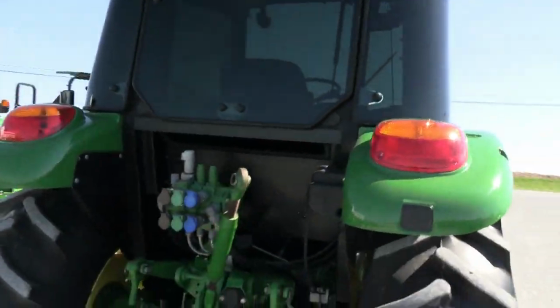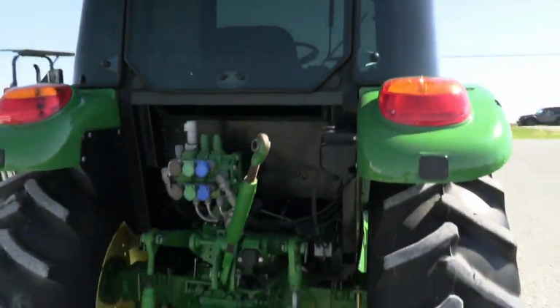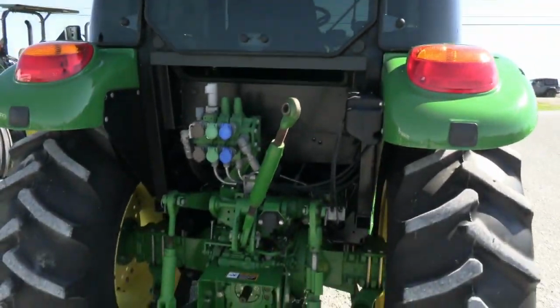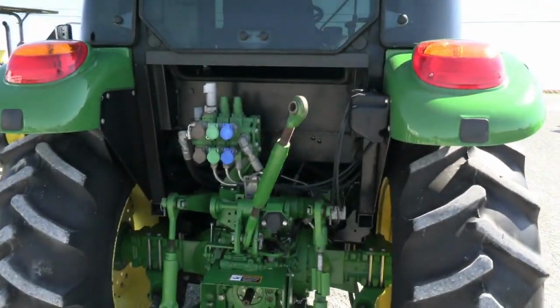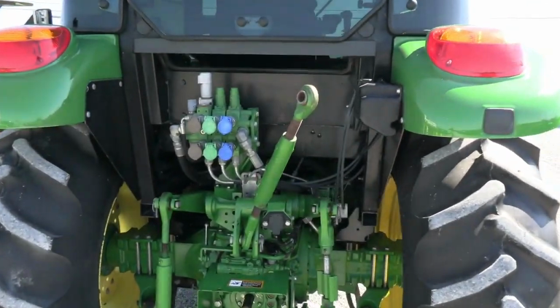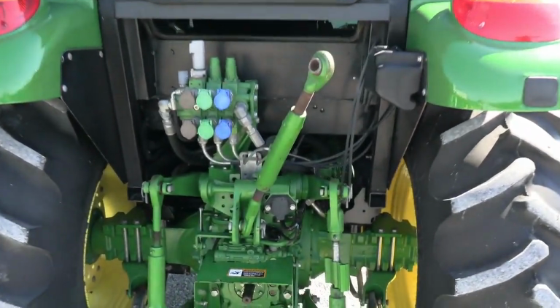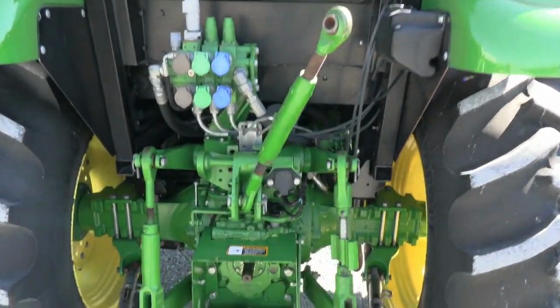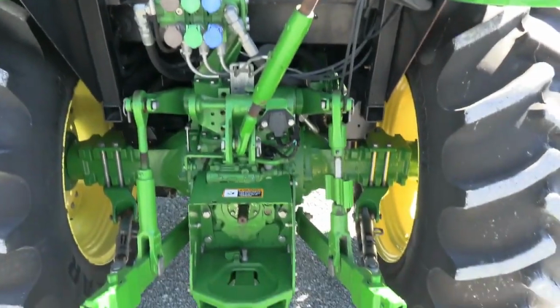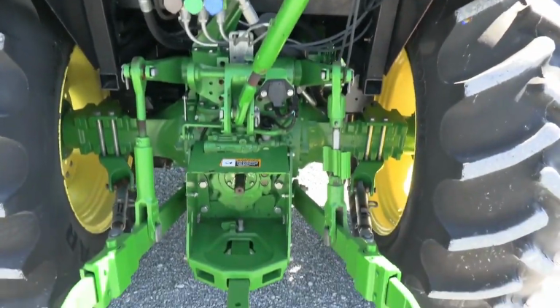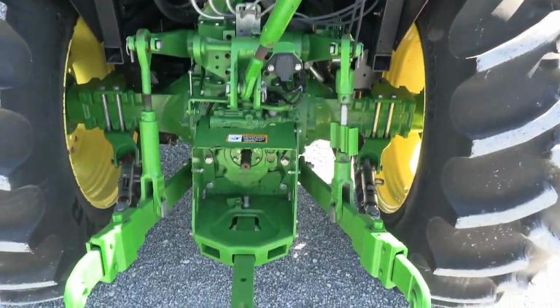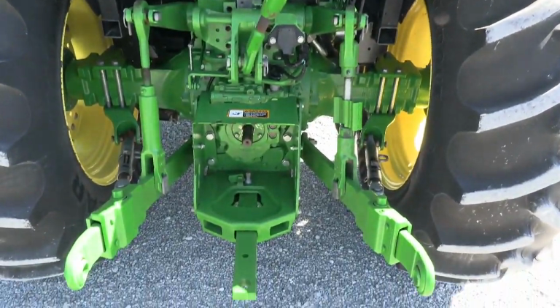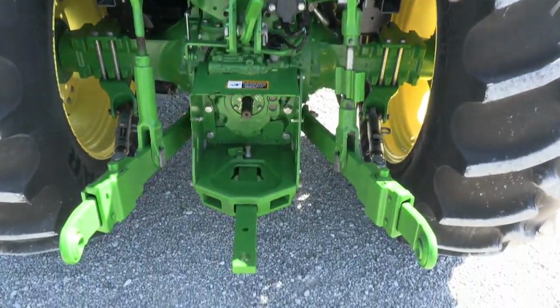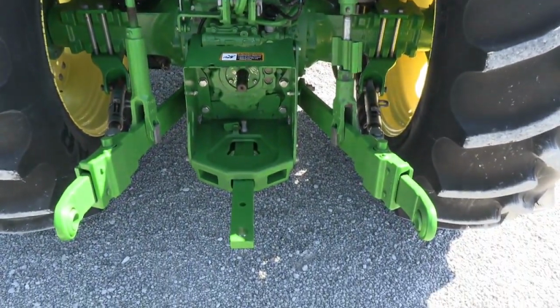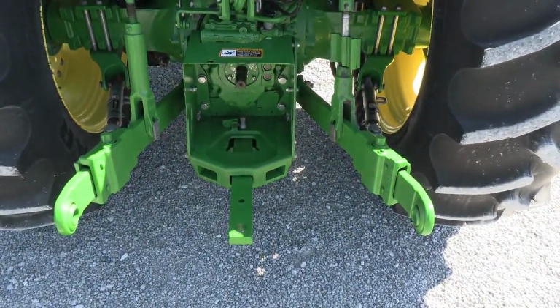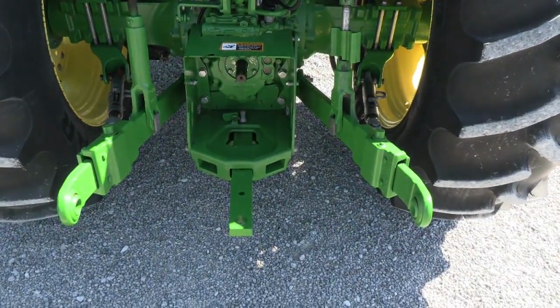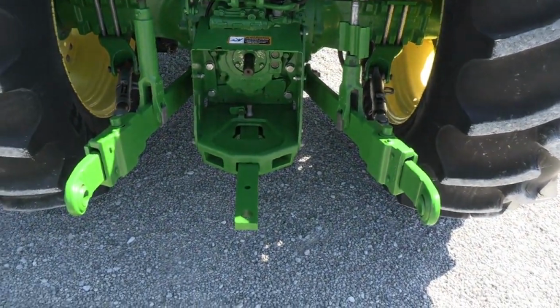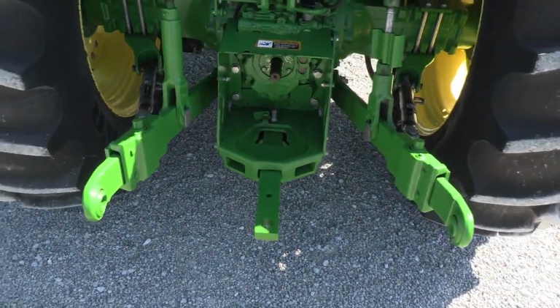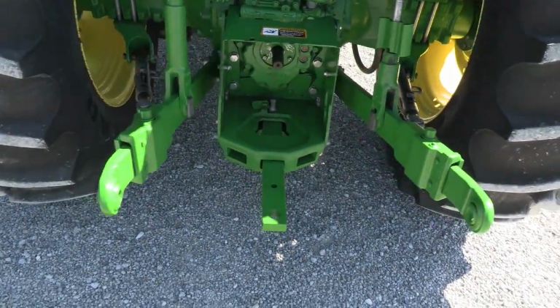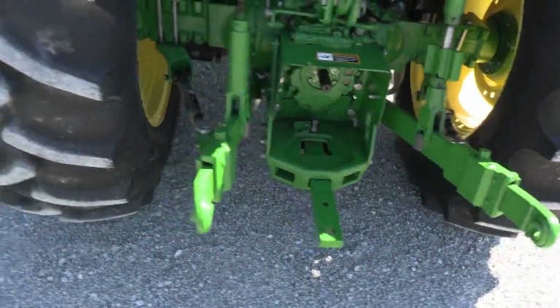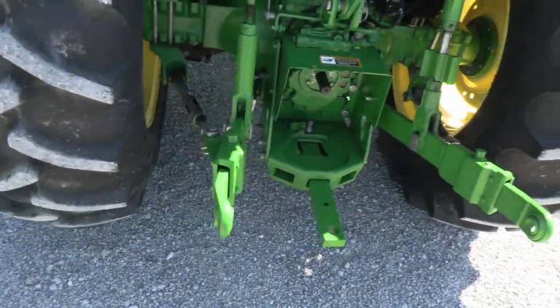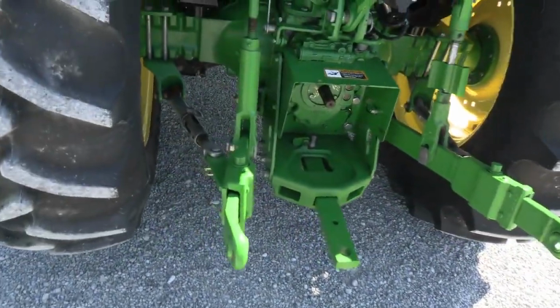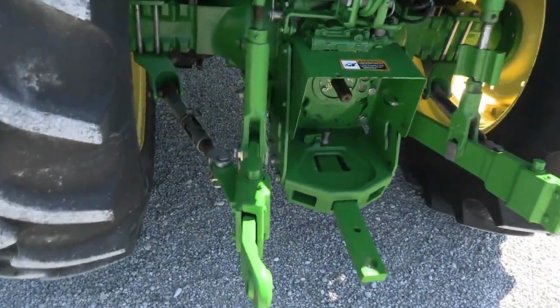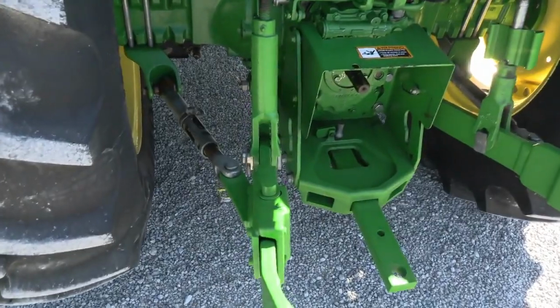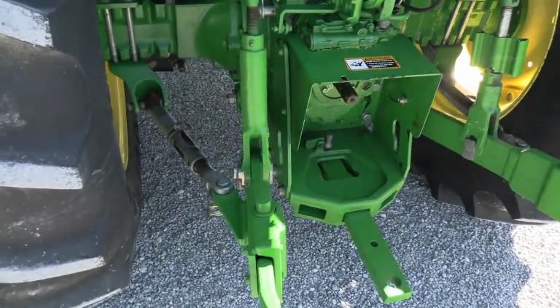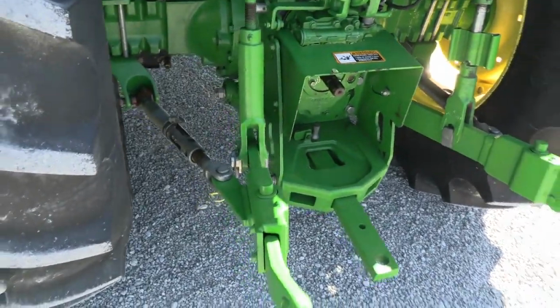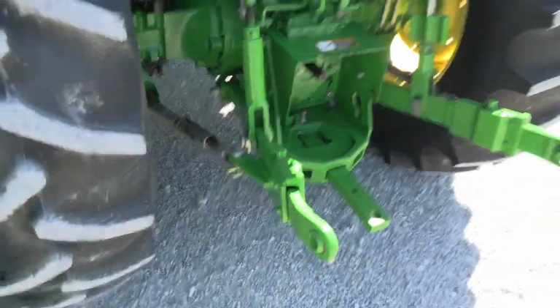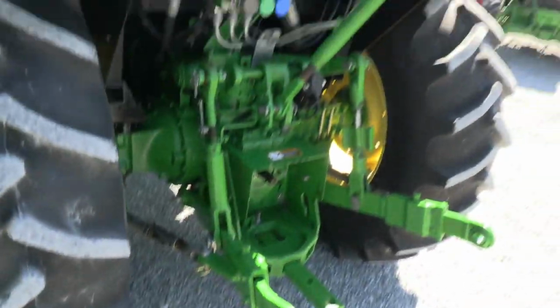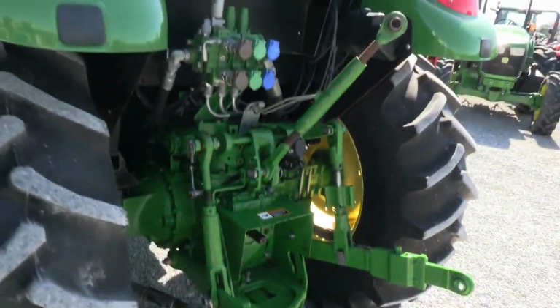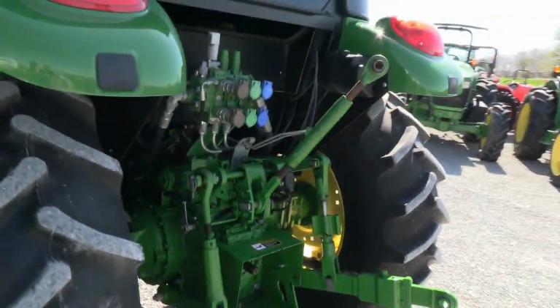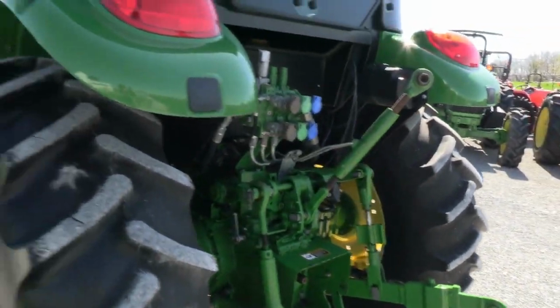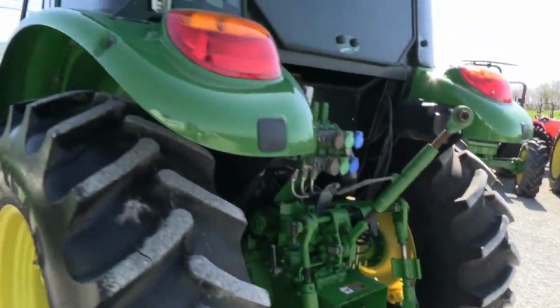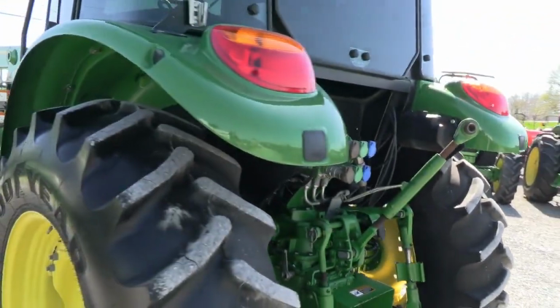There are triple rear remotes back here. It has 540M and 540E PTO. It's got the stabilizer bars on both sides, and the top link is with the machine.